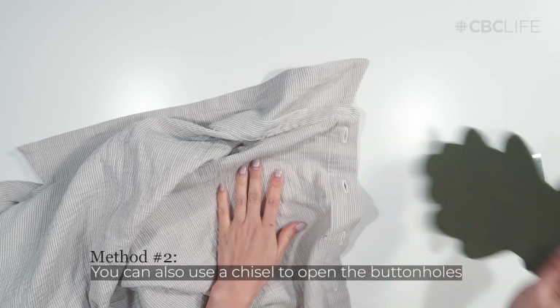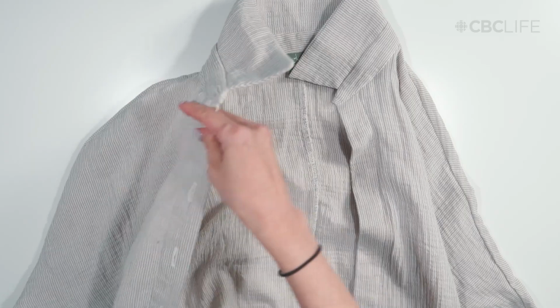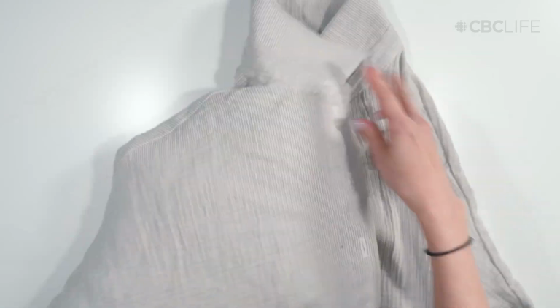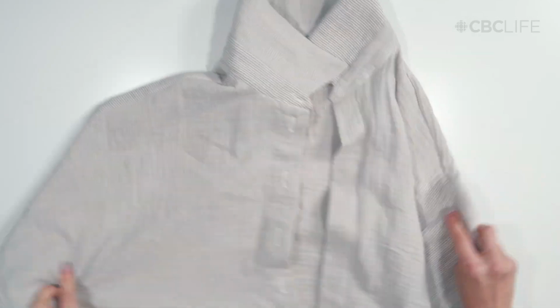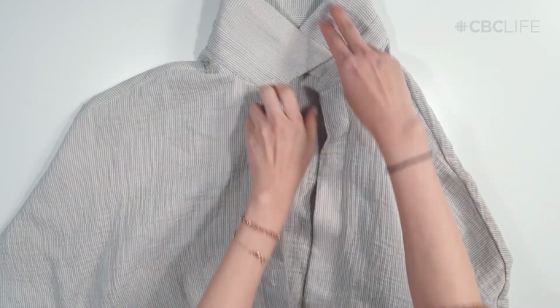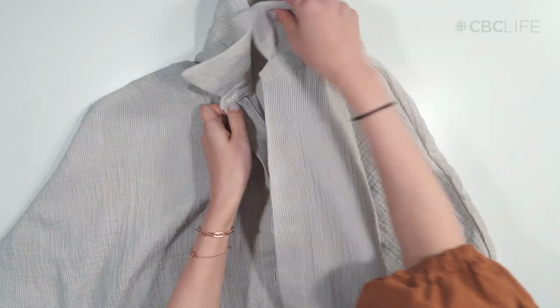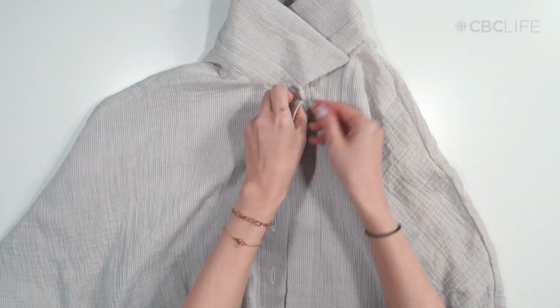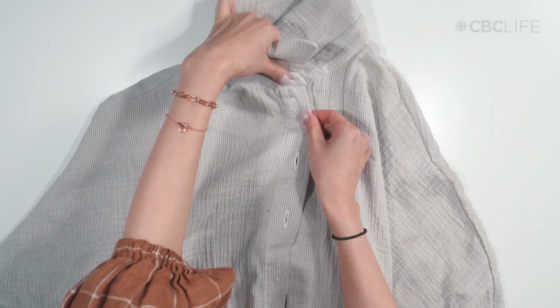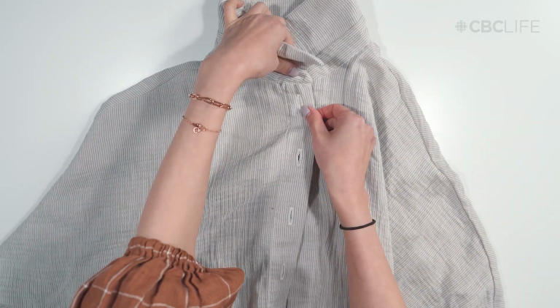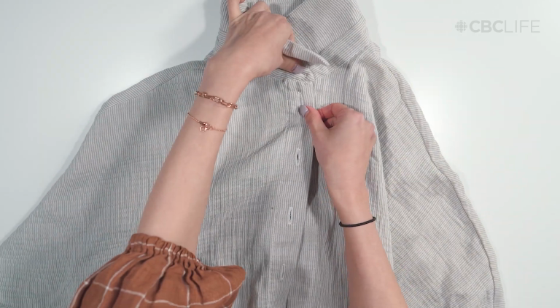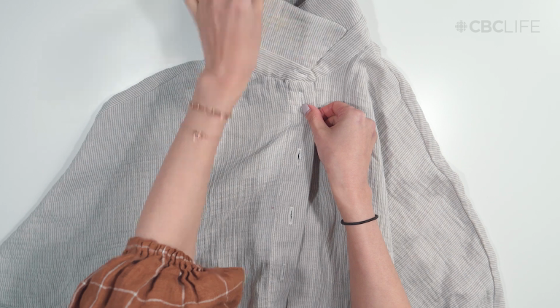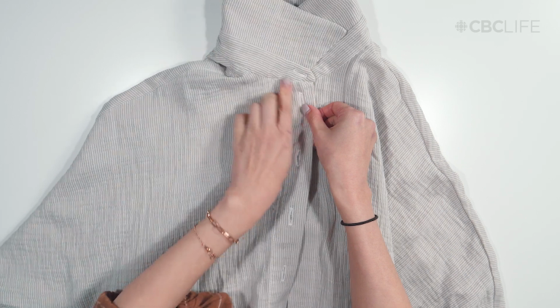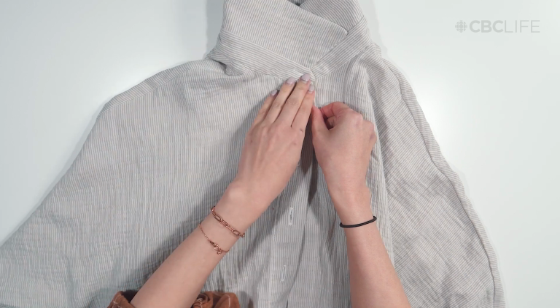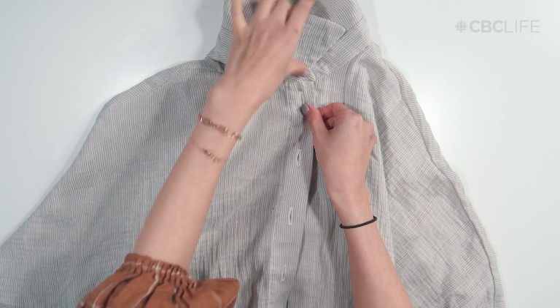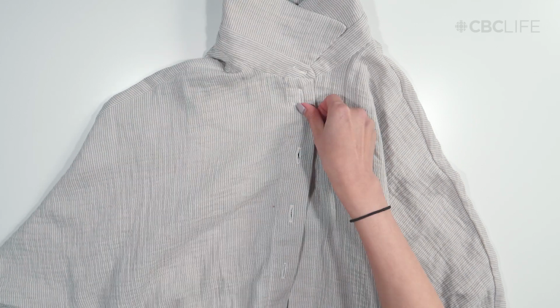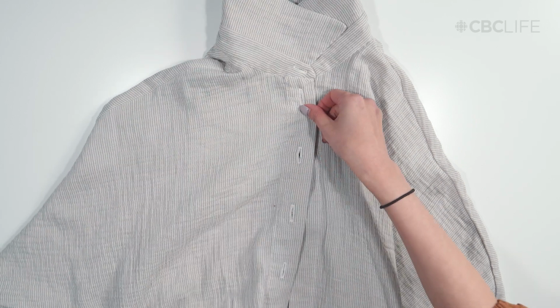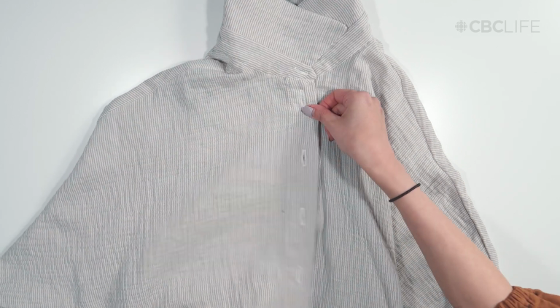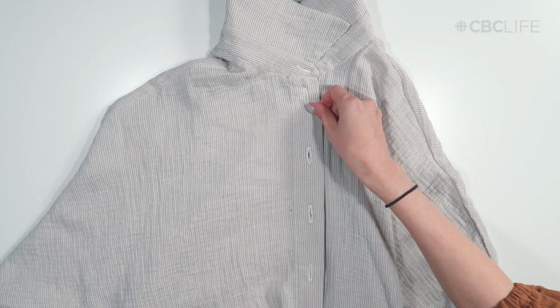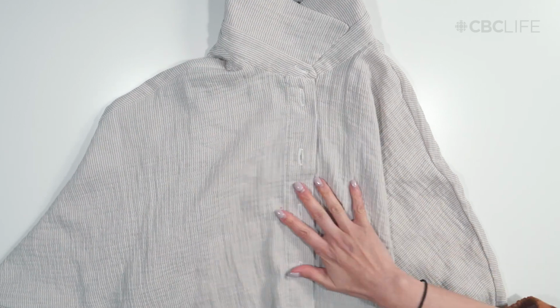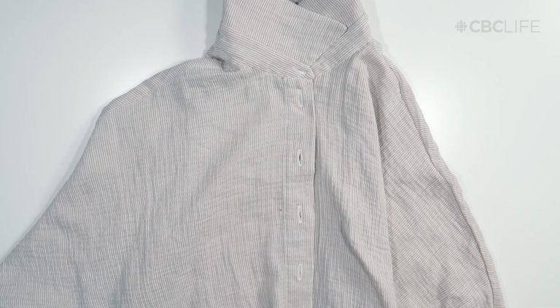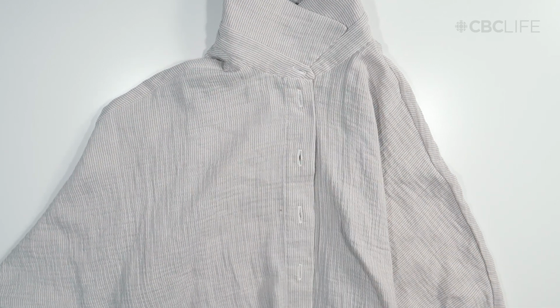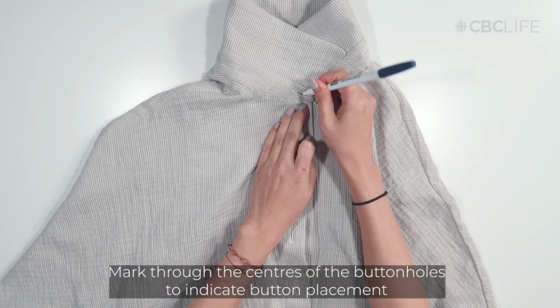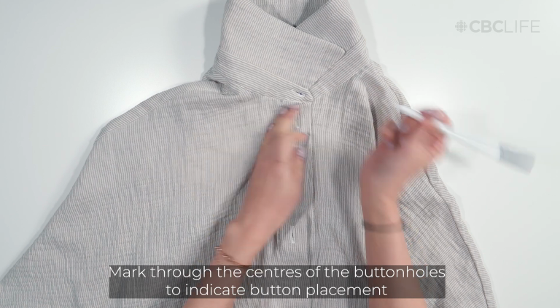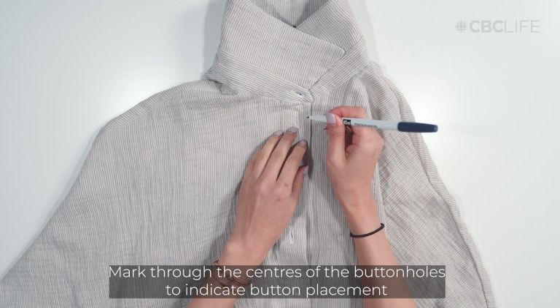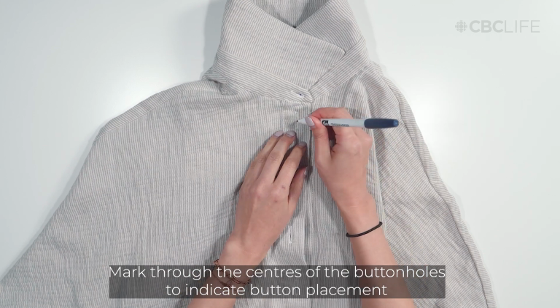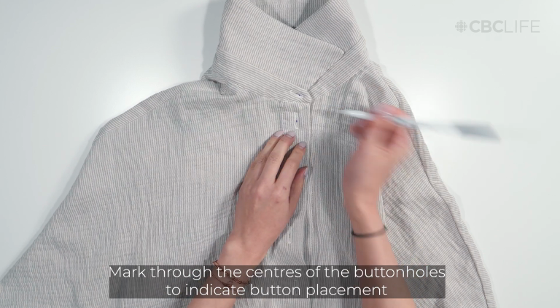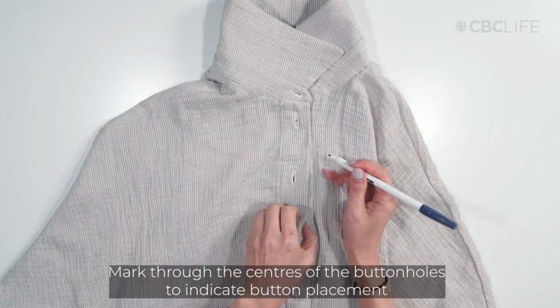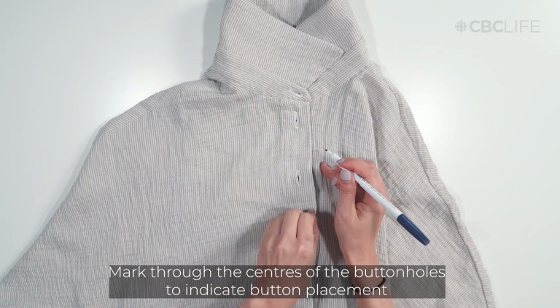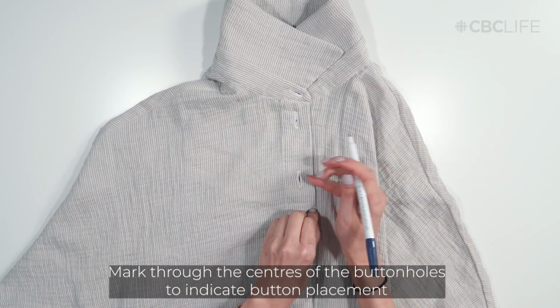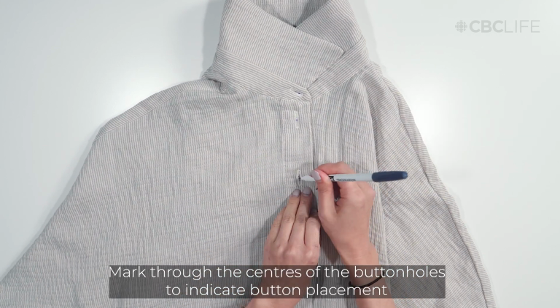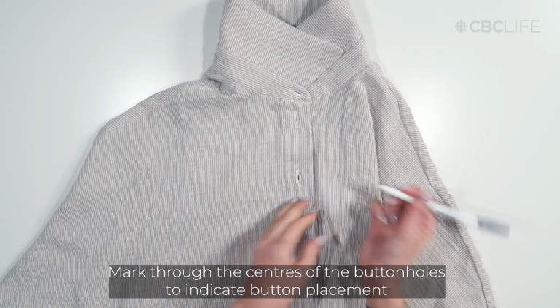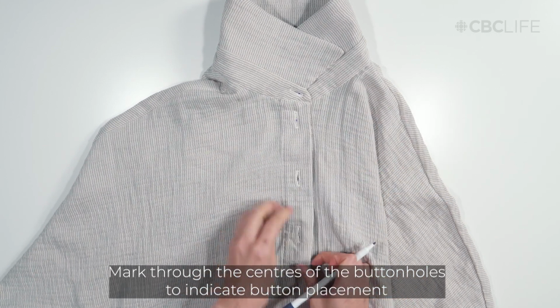Now it's time to attach the buttons. Match up the buttonhole side over the button side of your garment. Using your new buttonholes, mark through the centers onto the fabric where you want to attach your buttons.